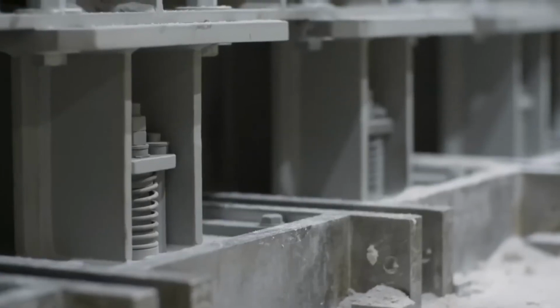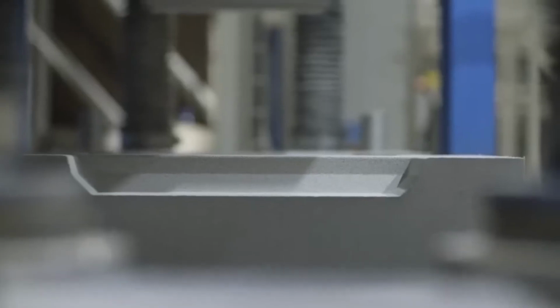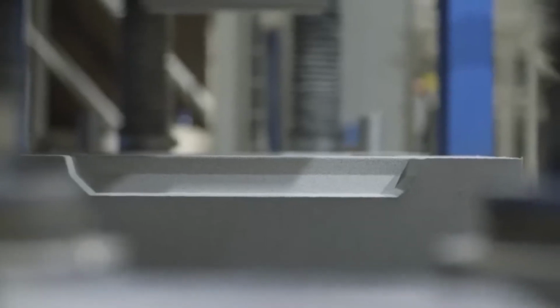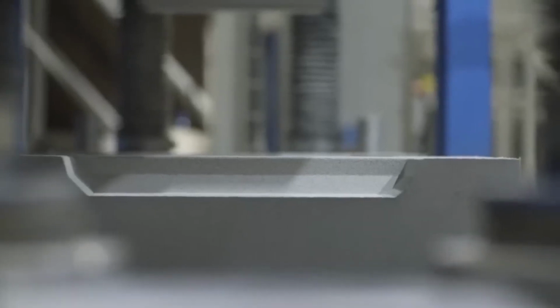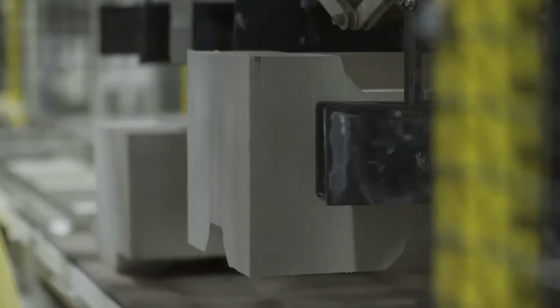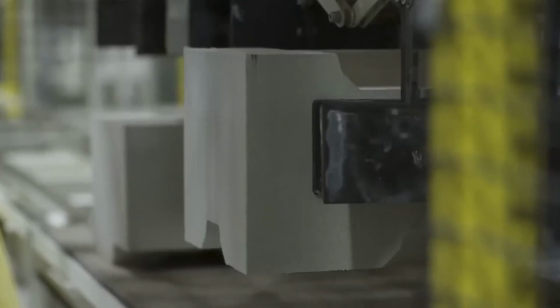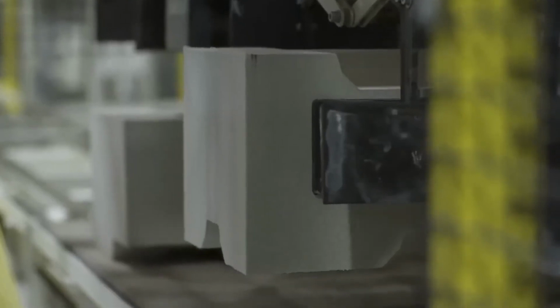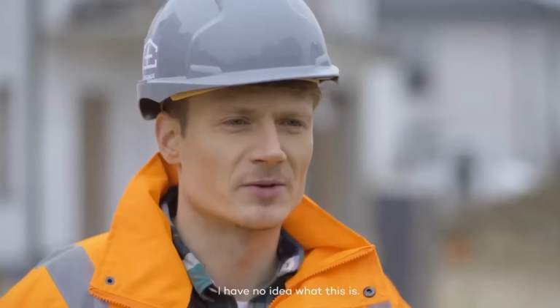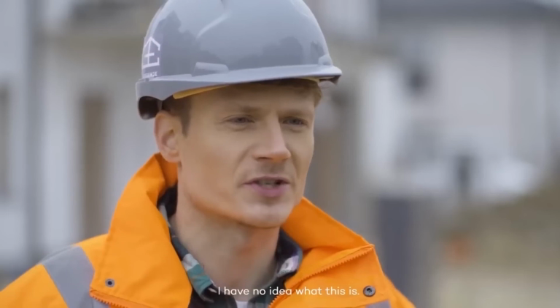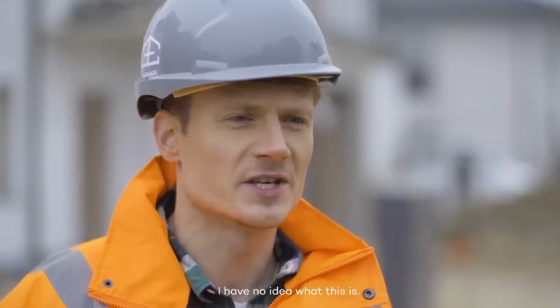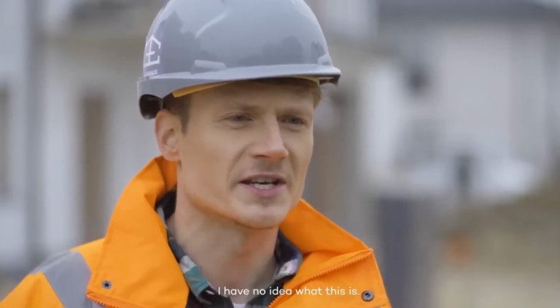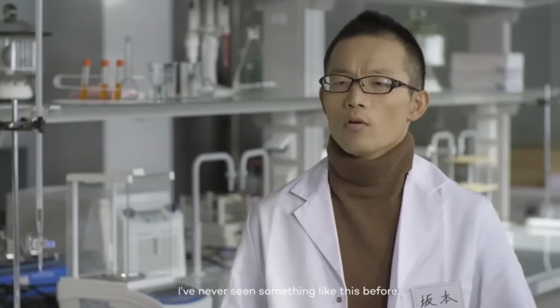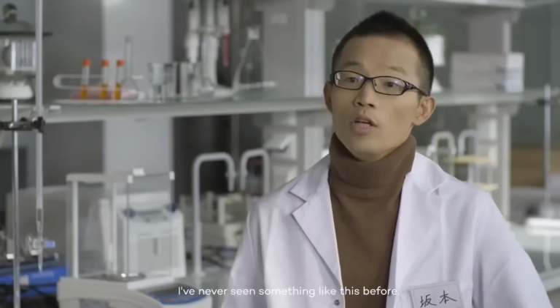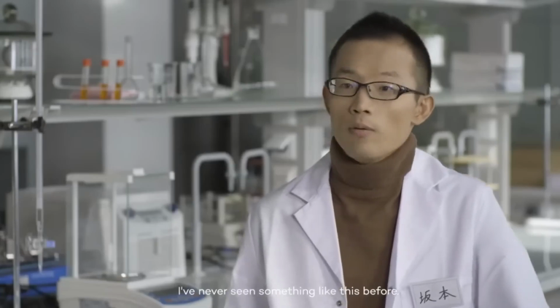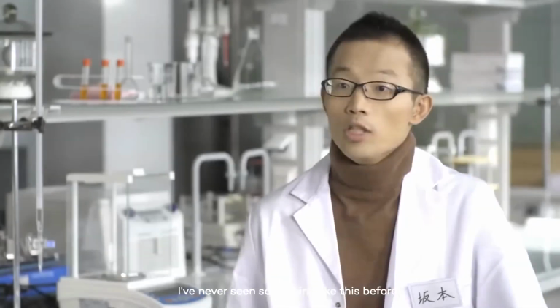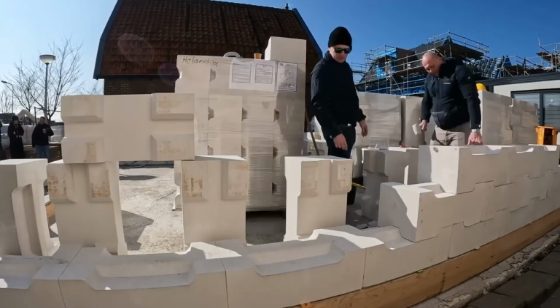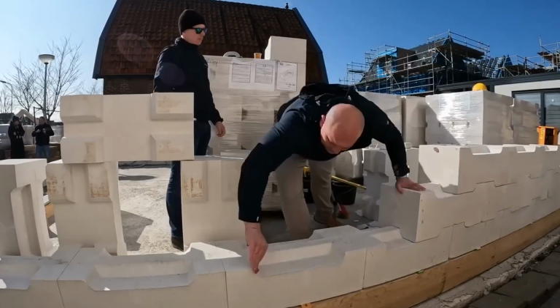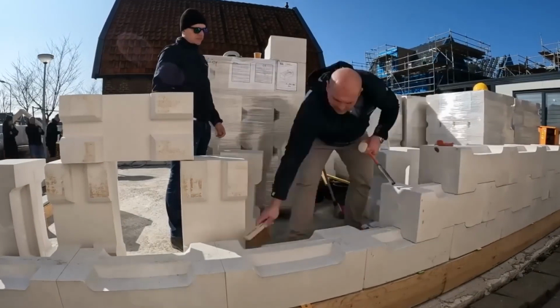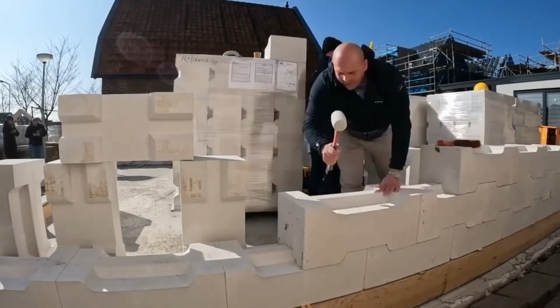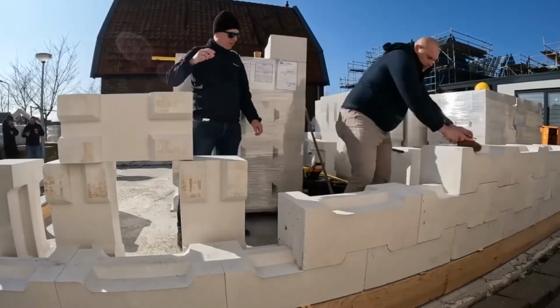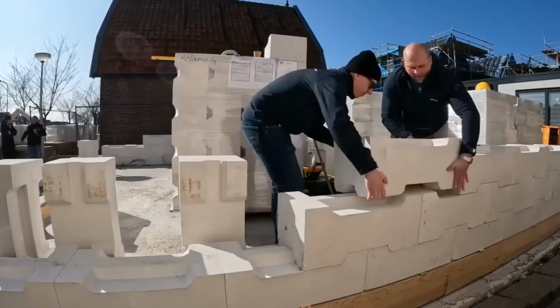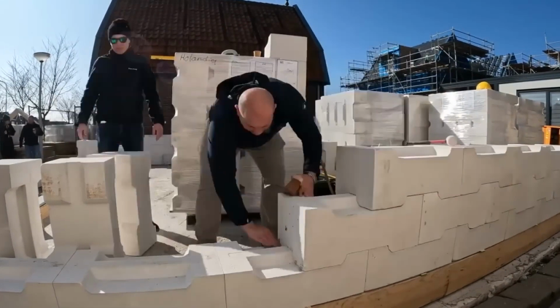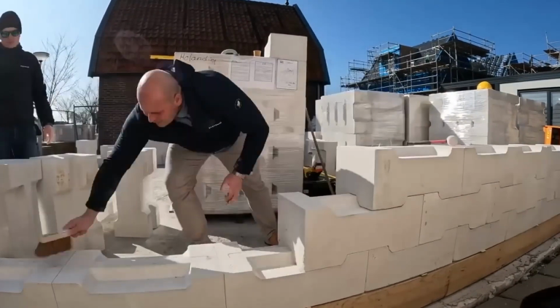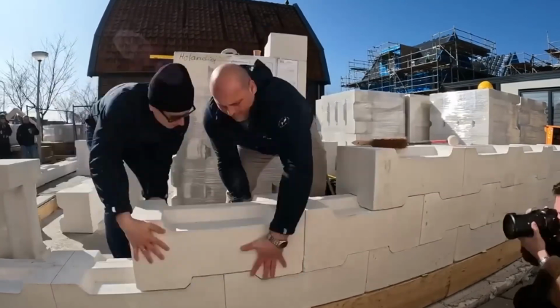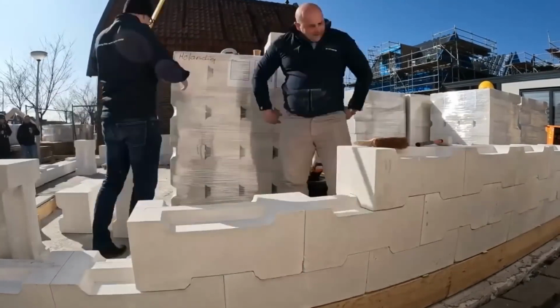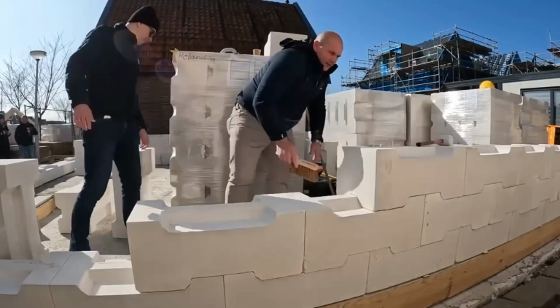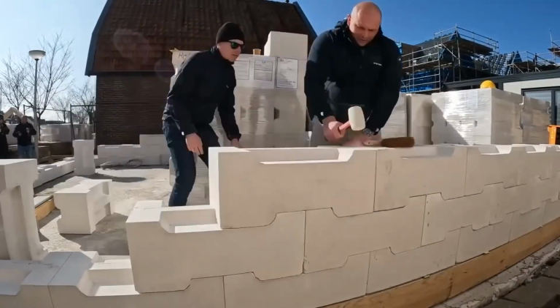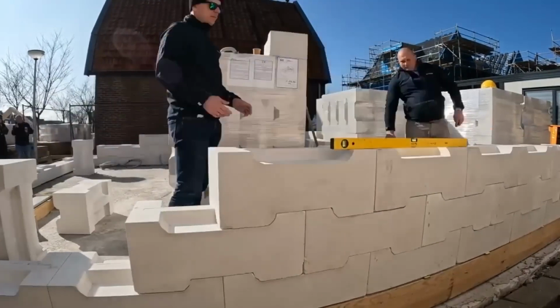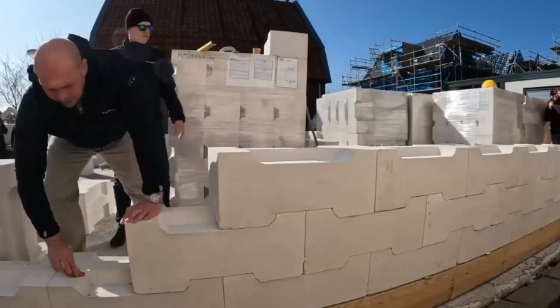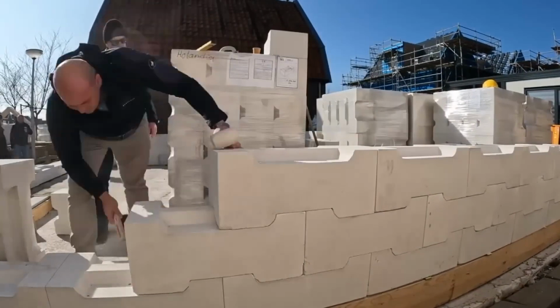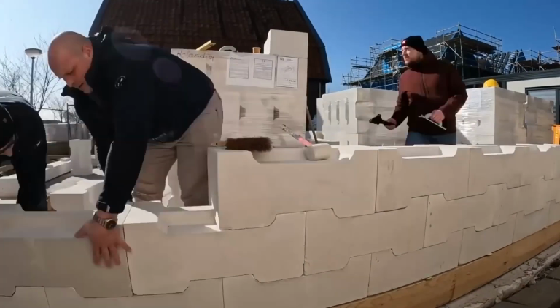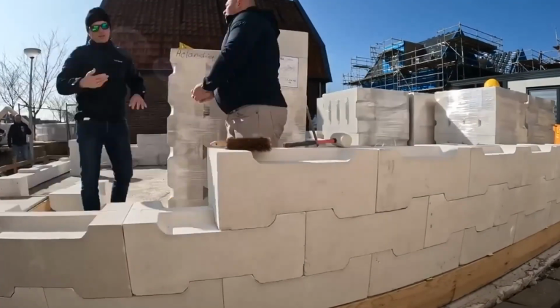According to the manufacturer, the blocks can cut construction time by more than half and reduce waste, which on a typical house construction costs more than $3,000 in extra costs.